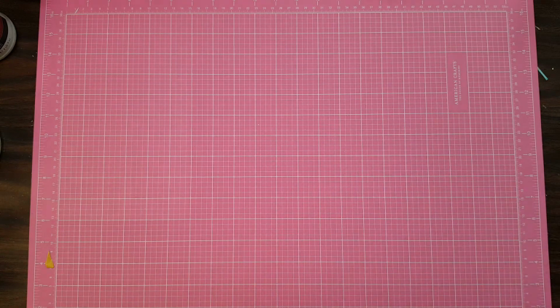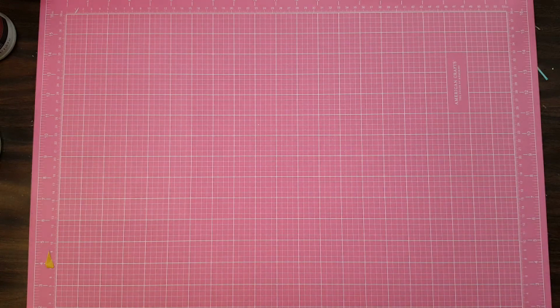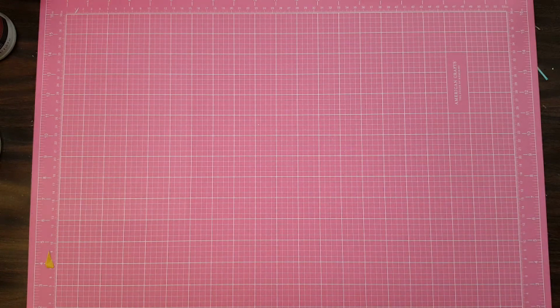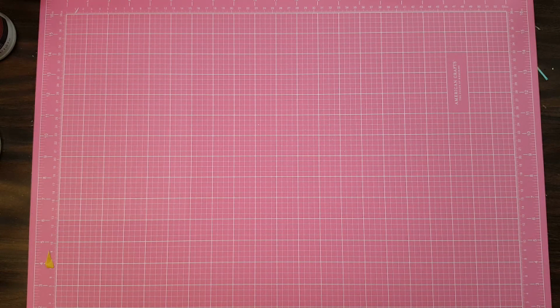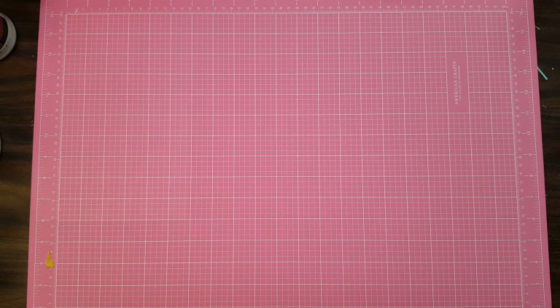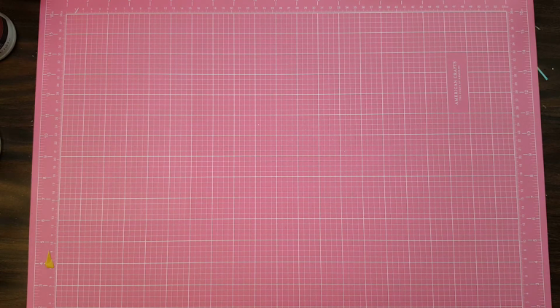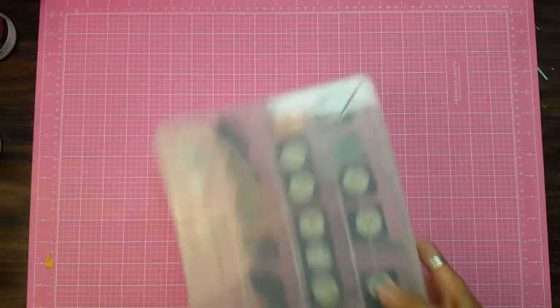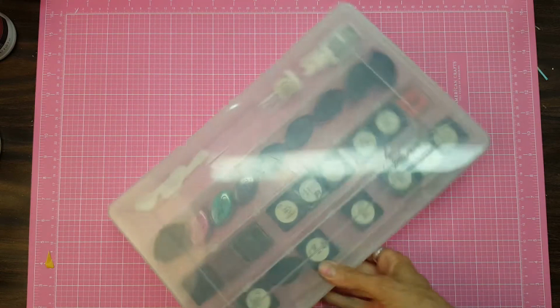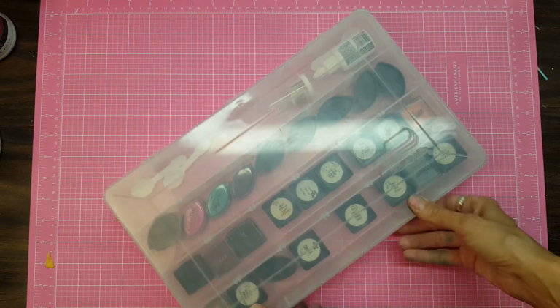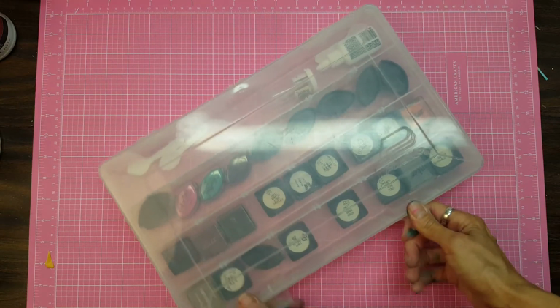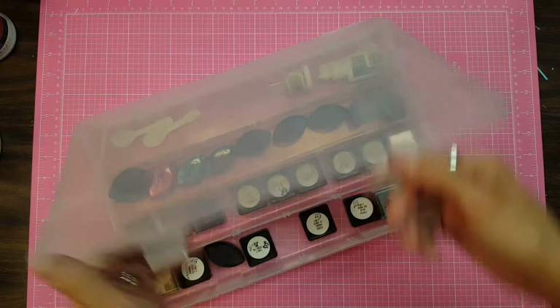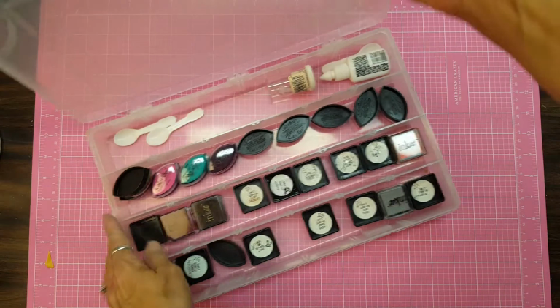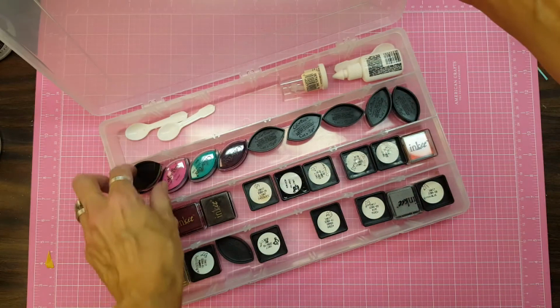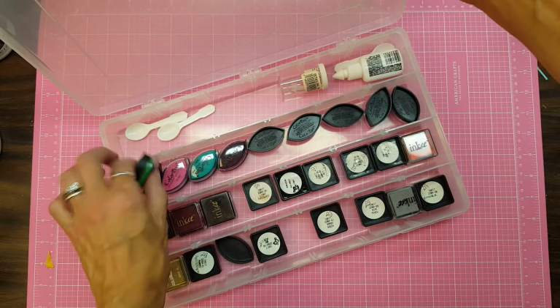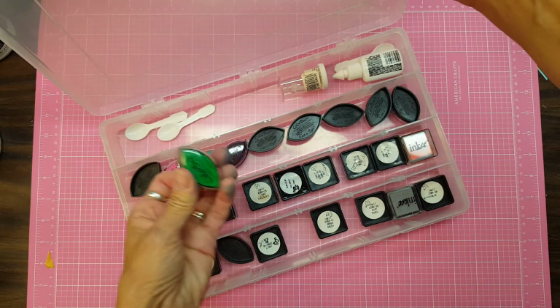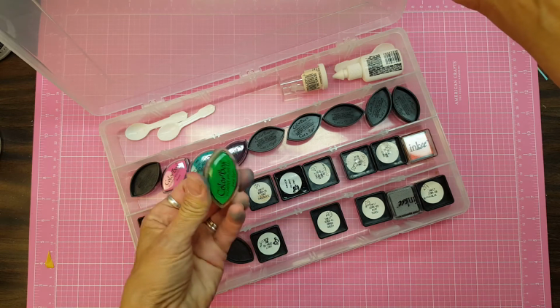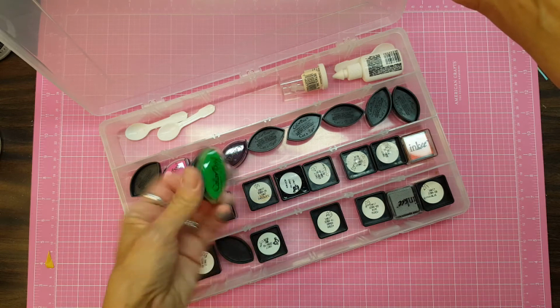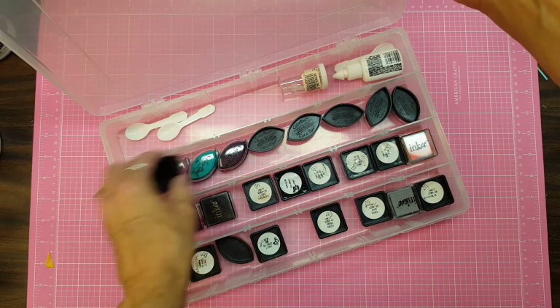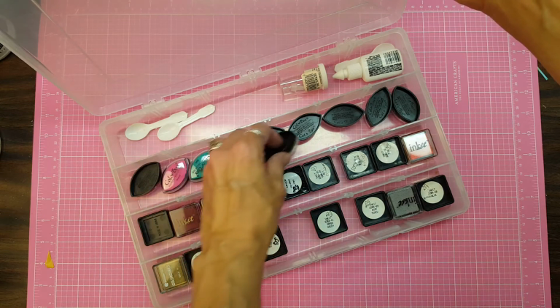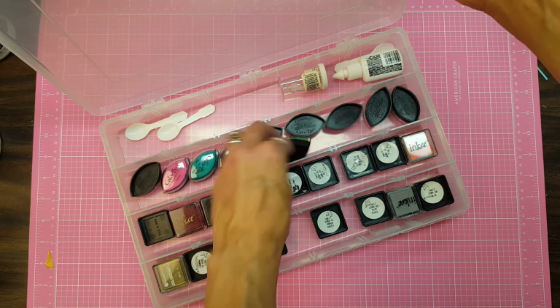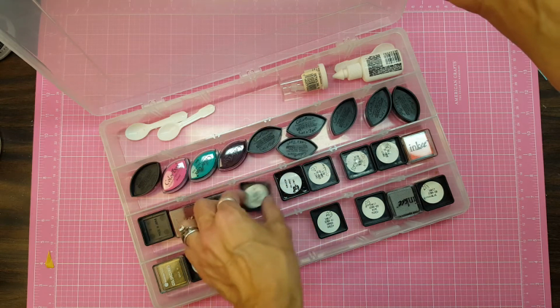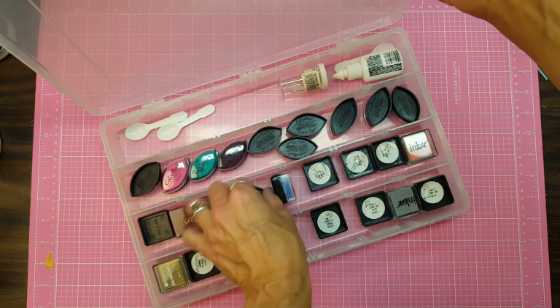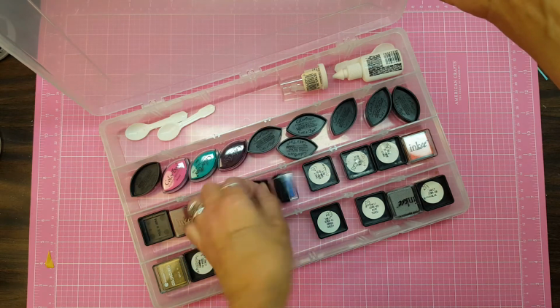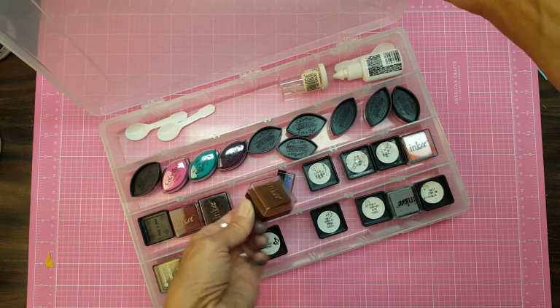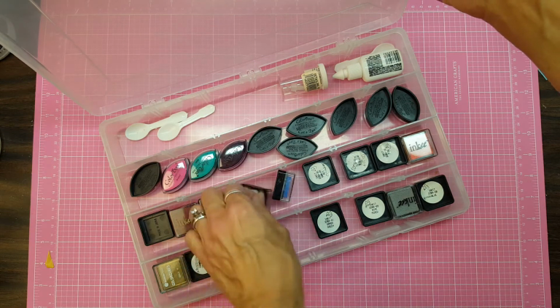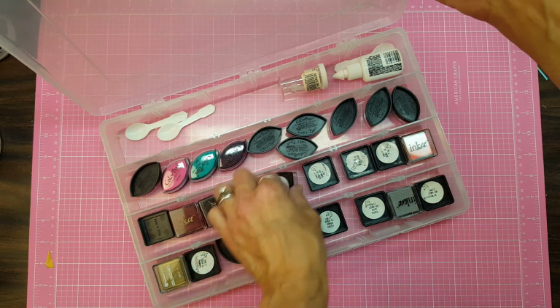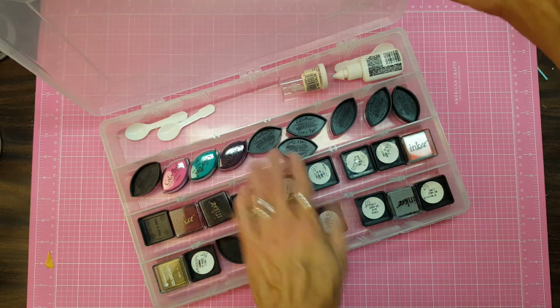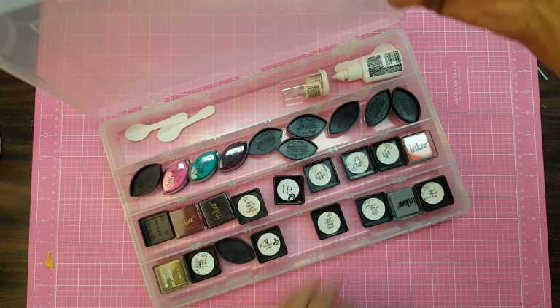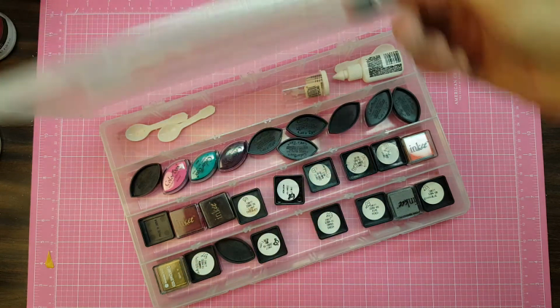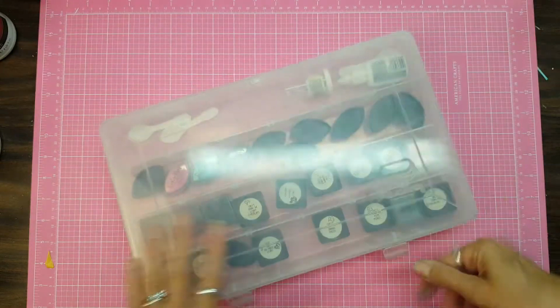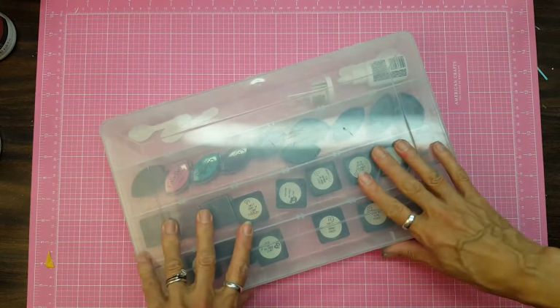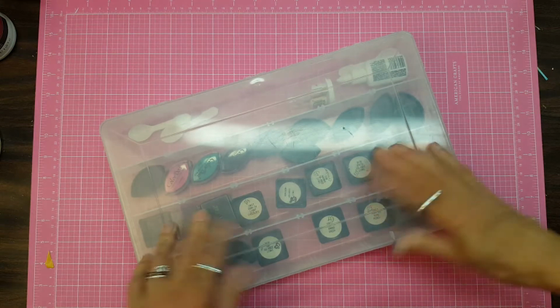I keep the little miniature ink pads — like Color Box, Cat's Eyes, and Ink It ink pads — in that one.